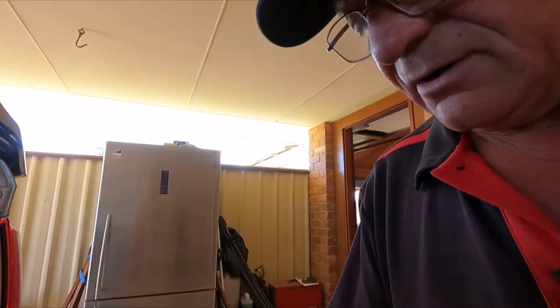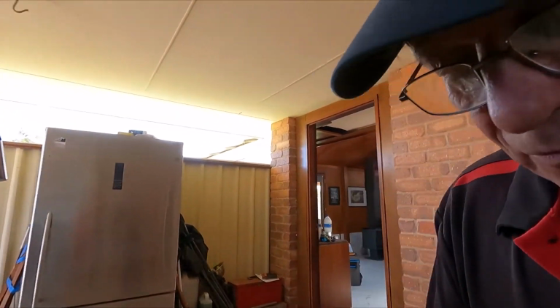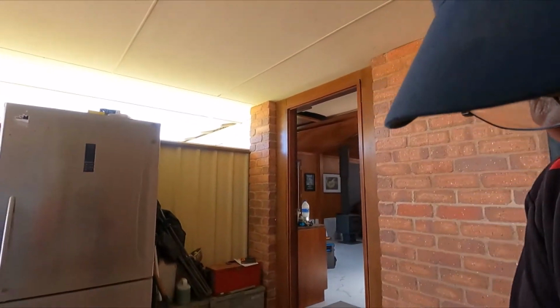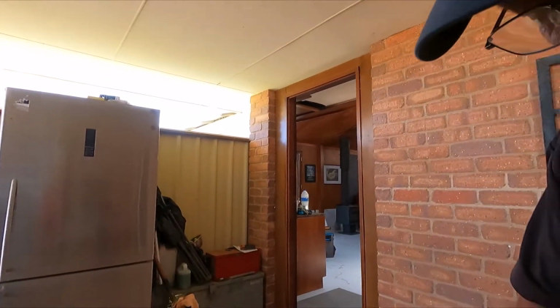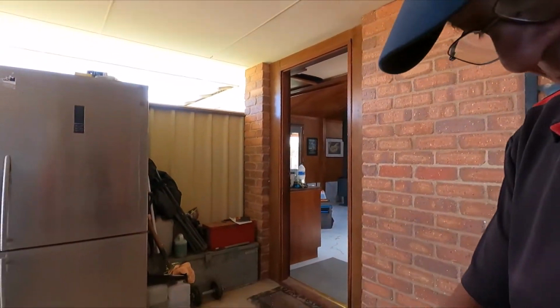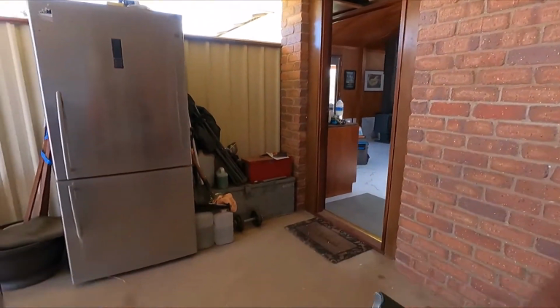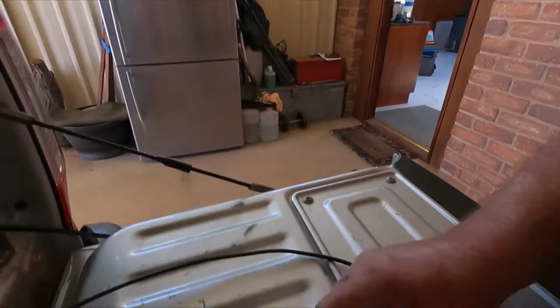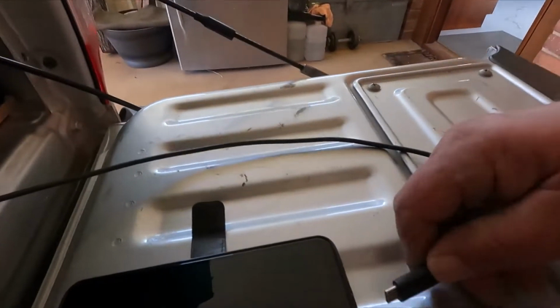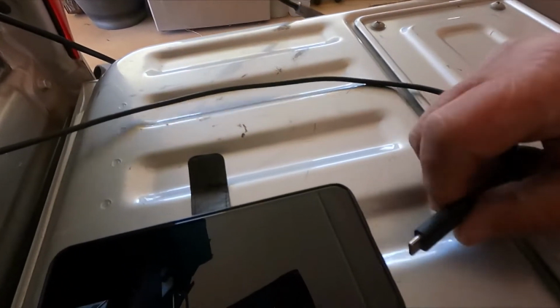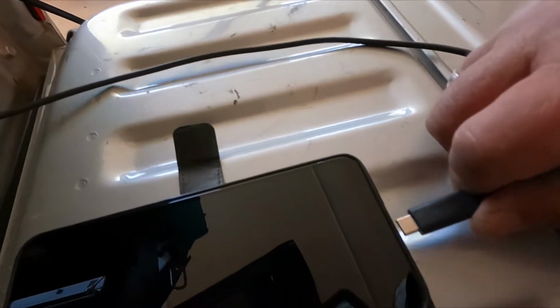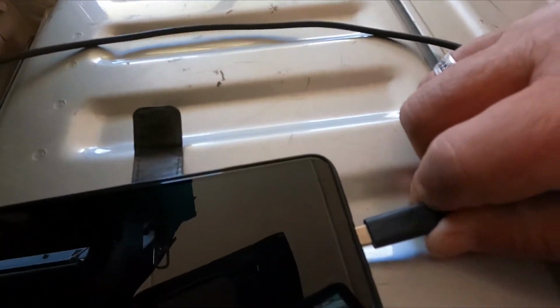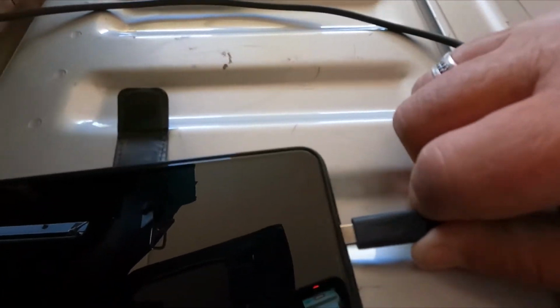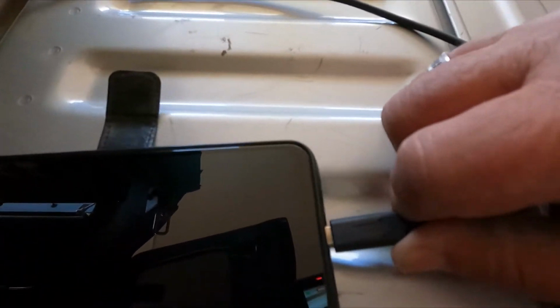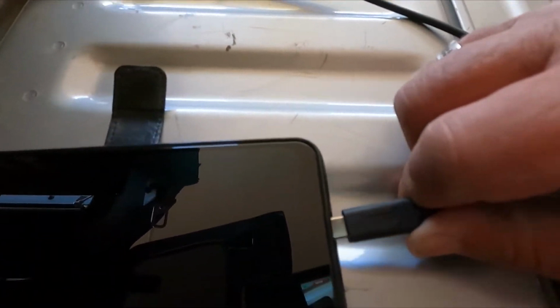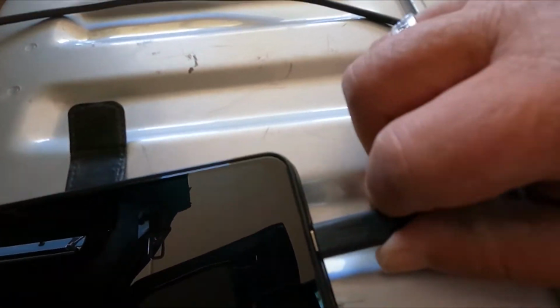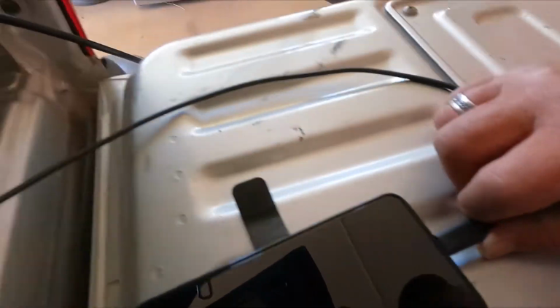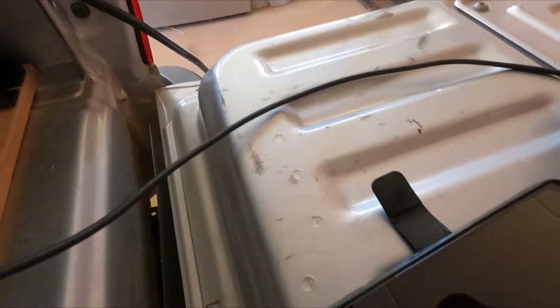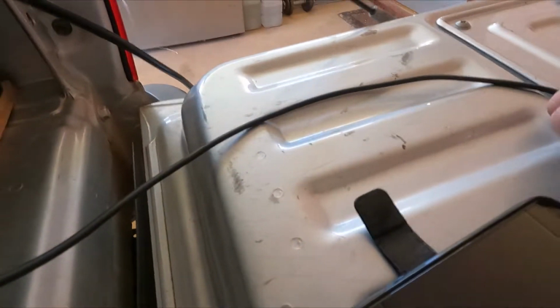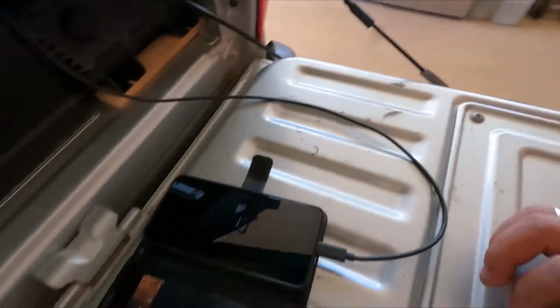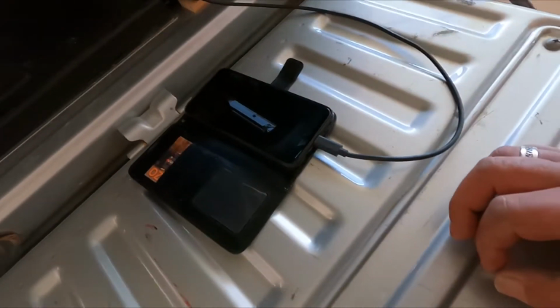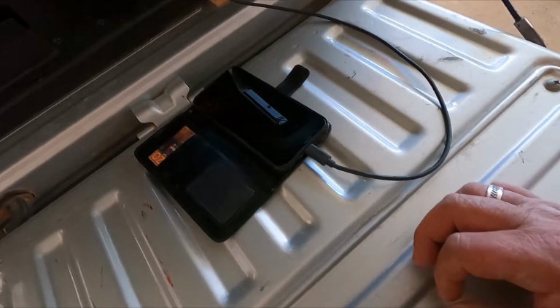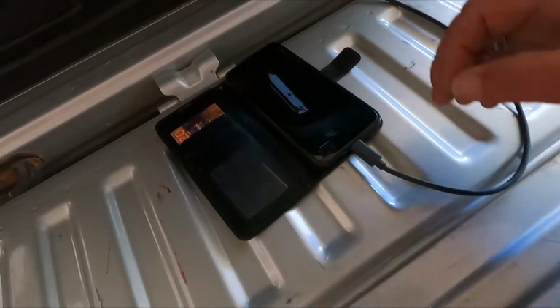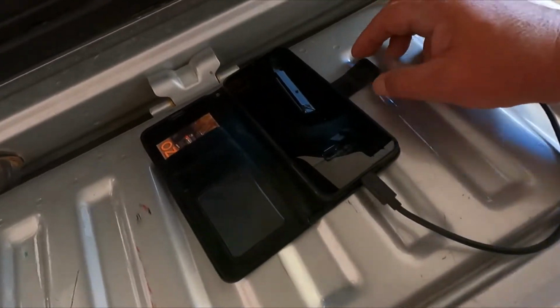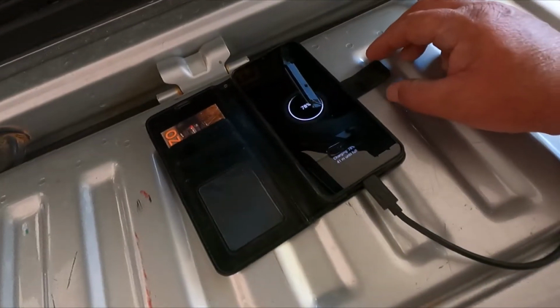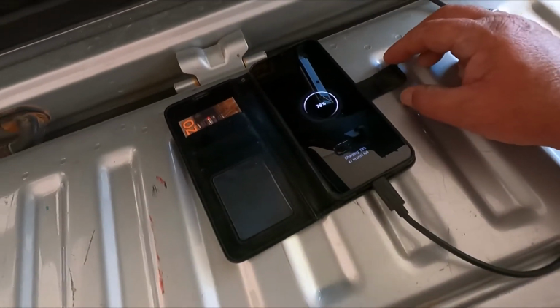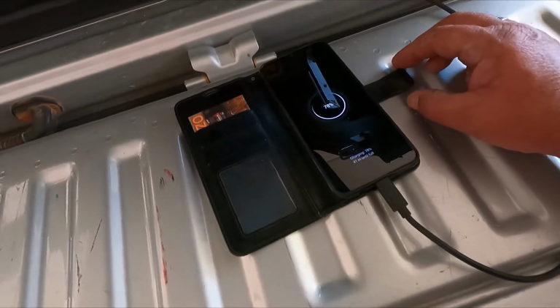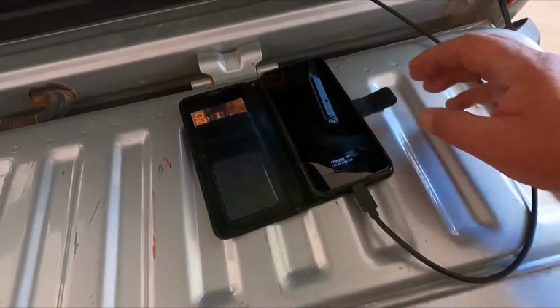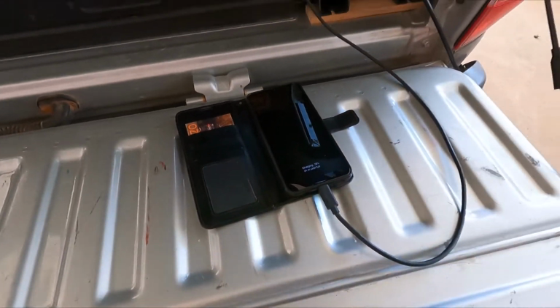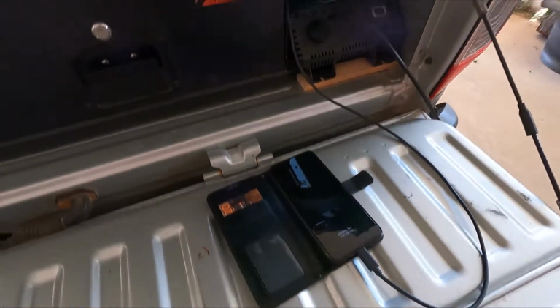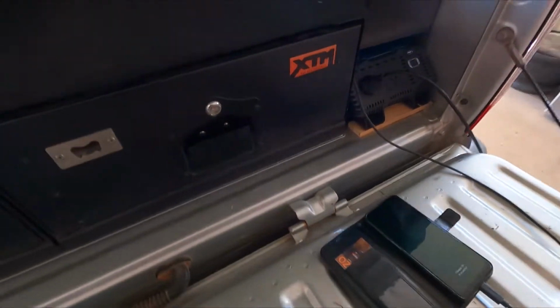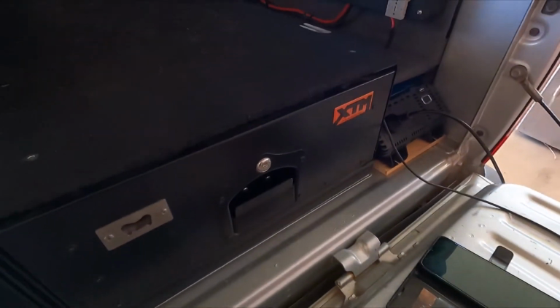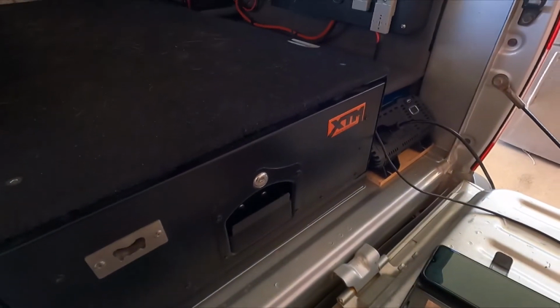I don't know what all those things are on the top. I'll just connect the phone - yep, that's charging. Bob's your uncle, cool!